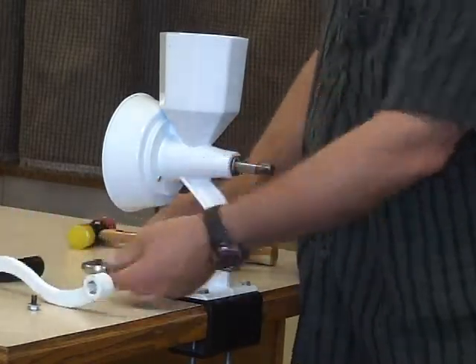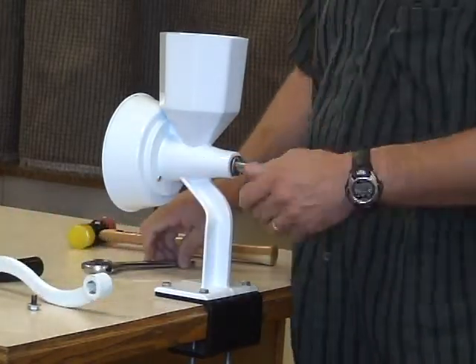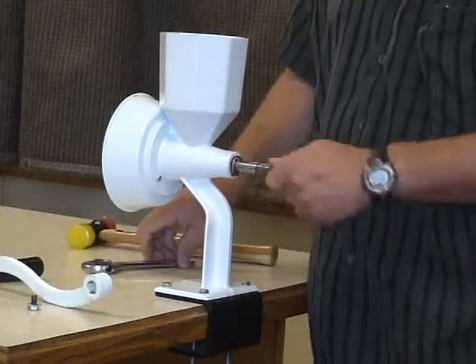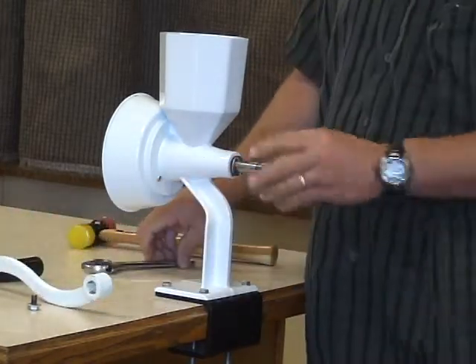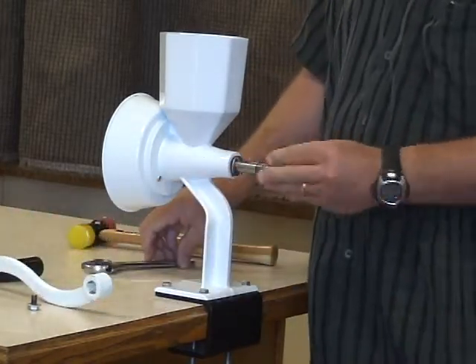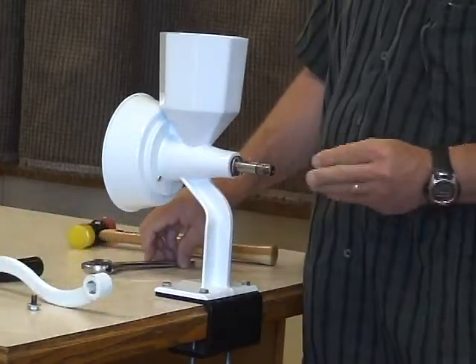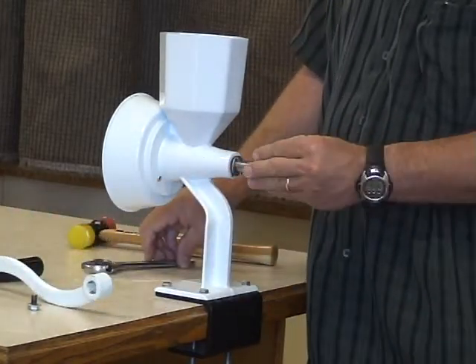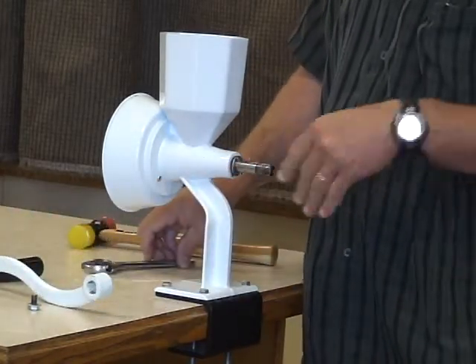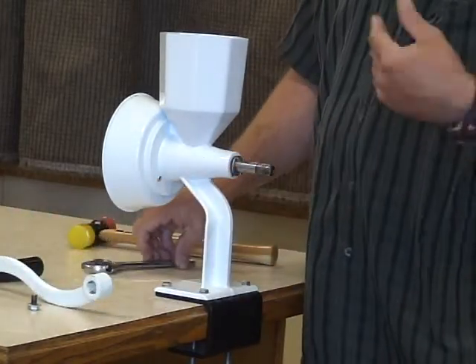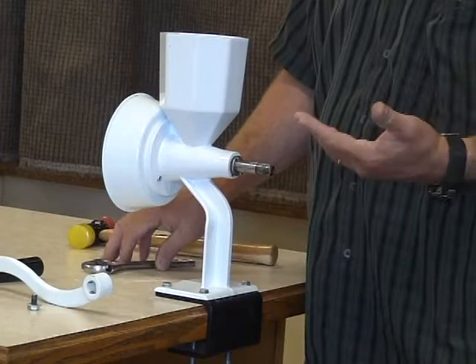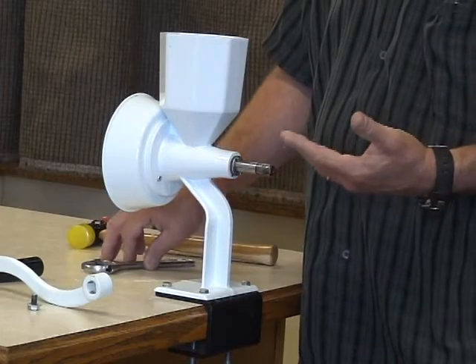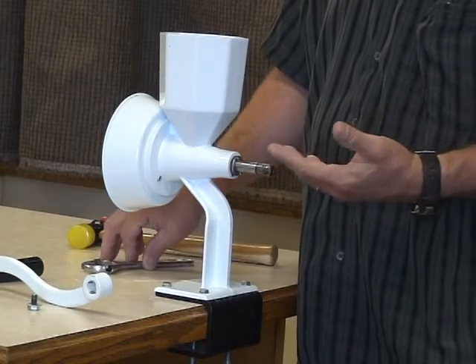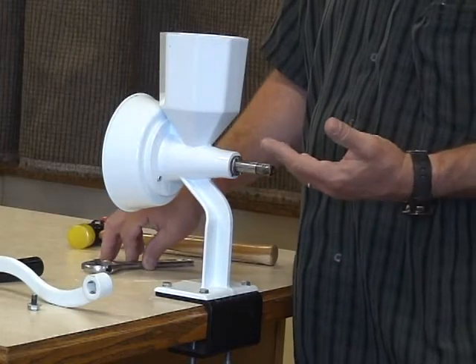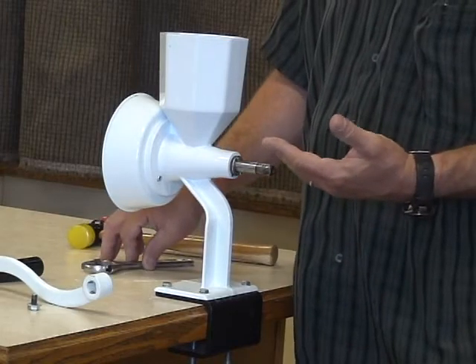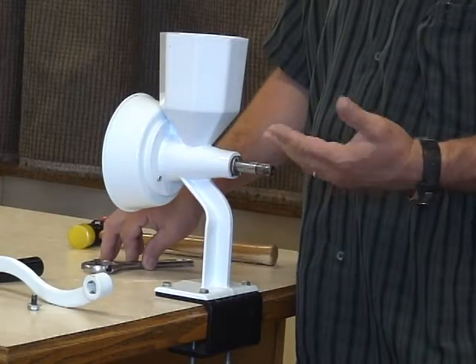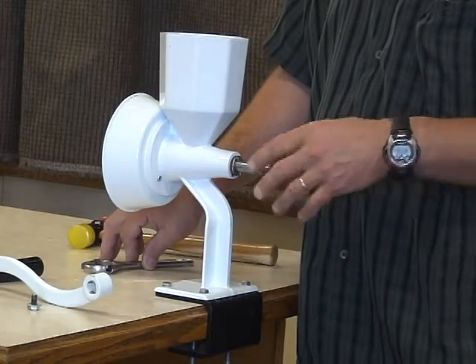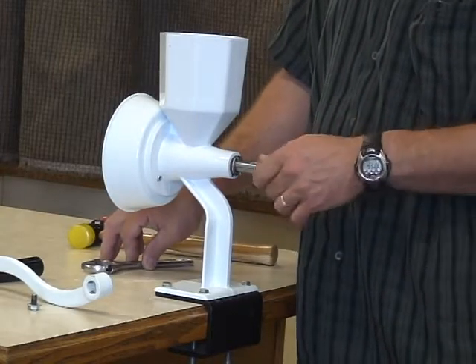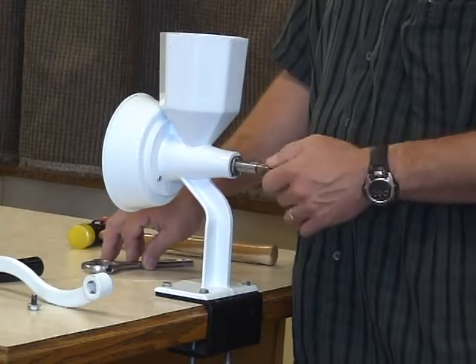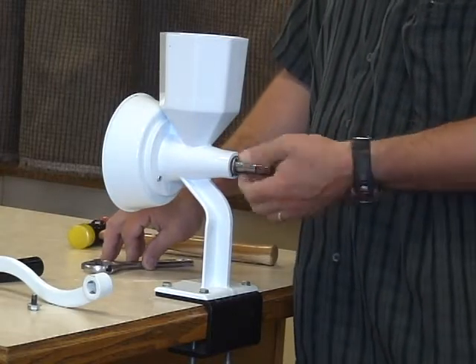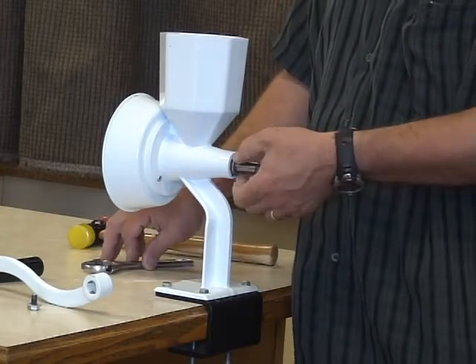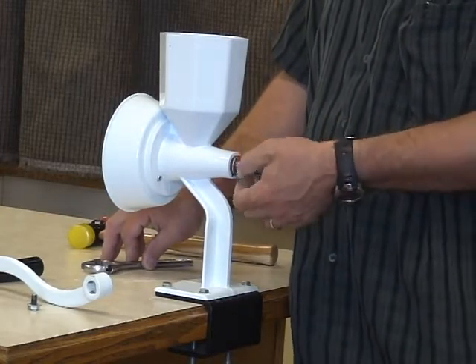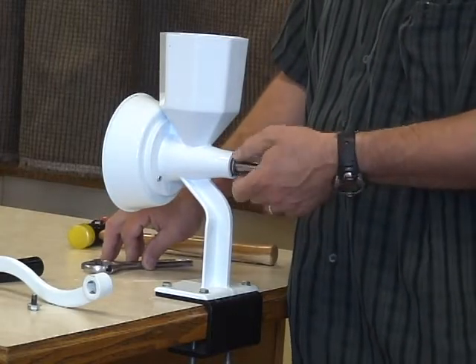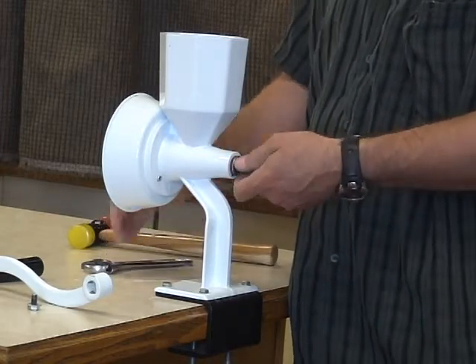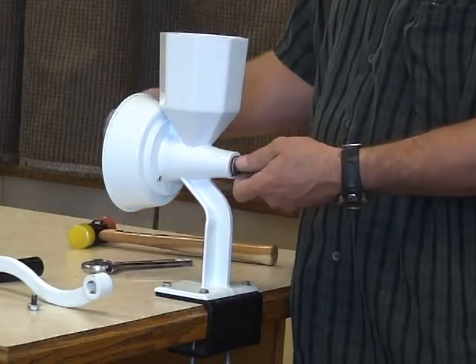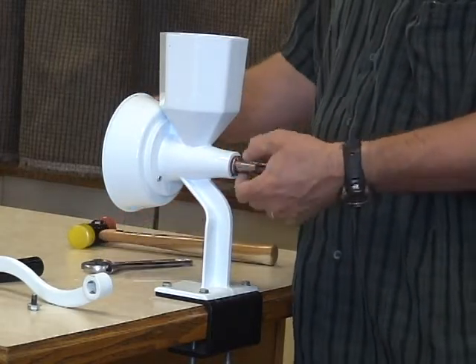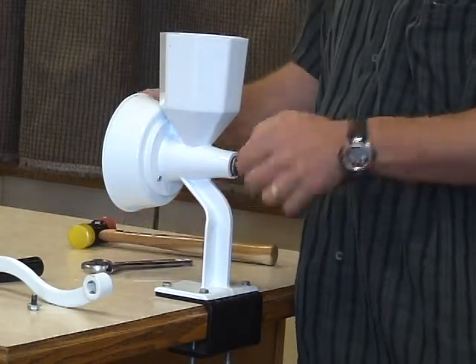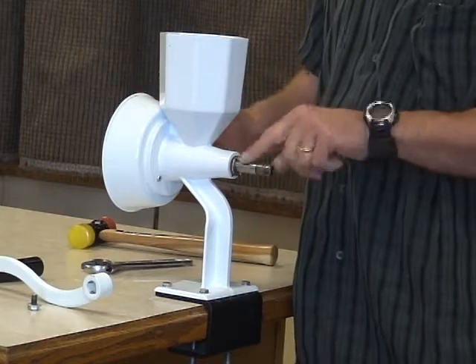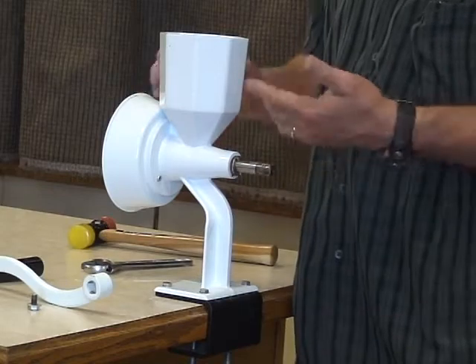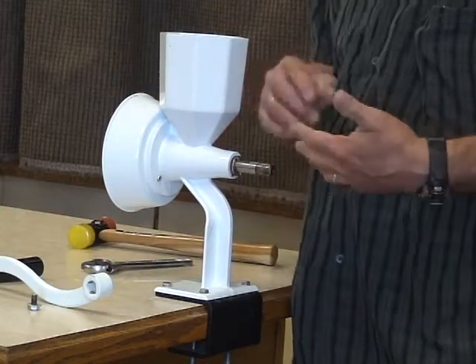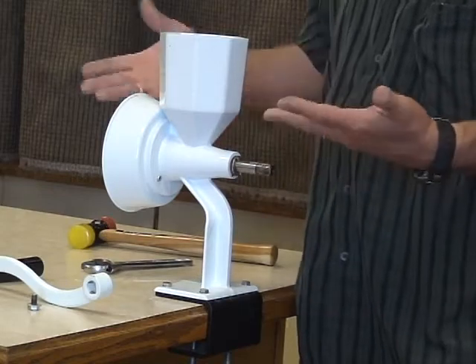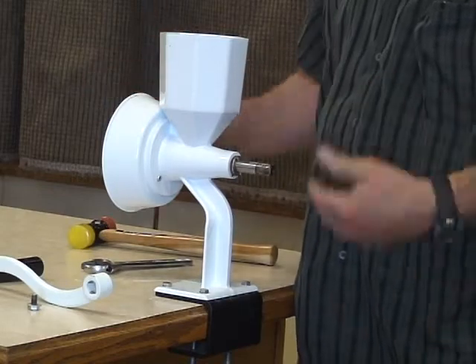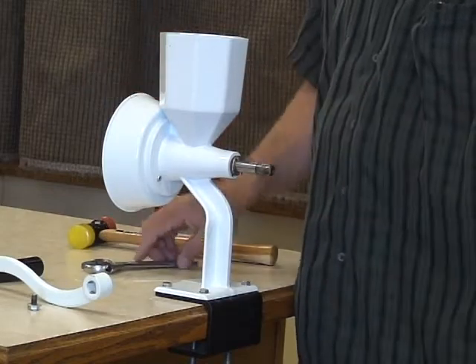Then you can use your drill adapter that slides on here, or you can put a motorizing pulley on it. Some people will also take this pin out and remove the shaft.